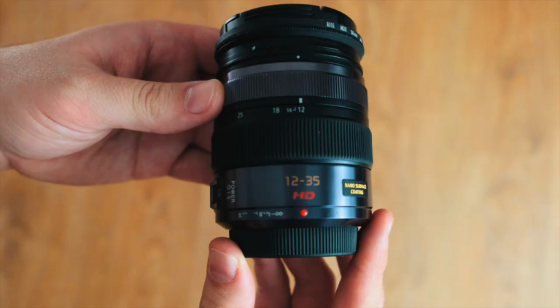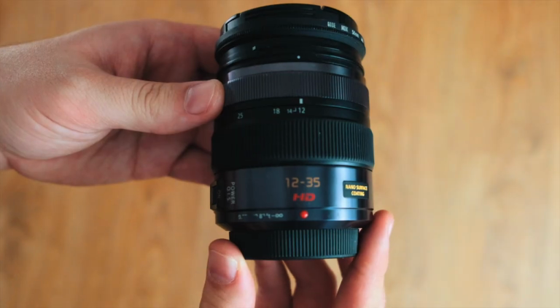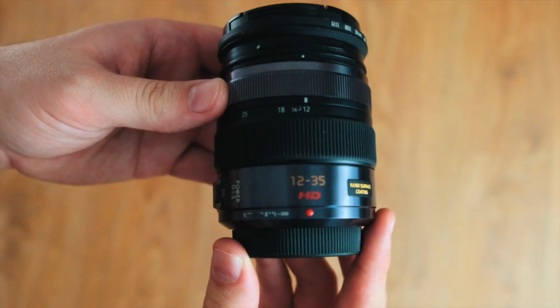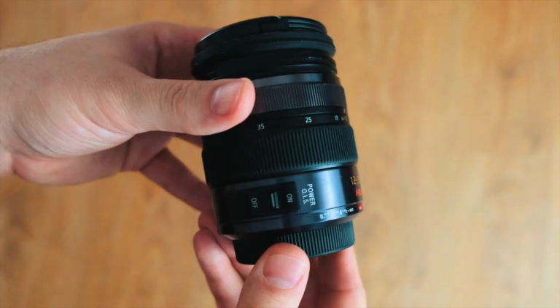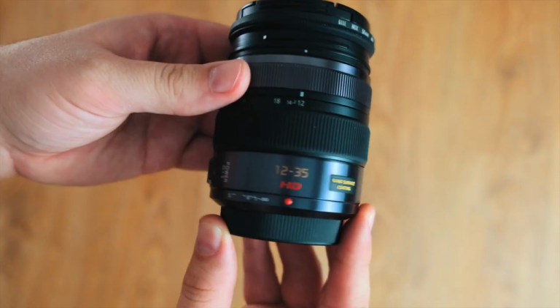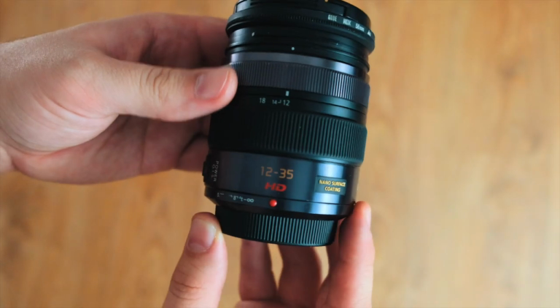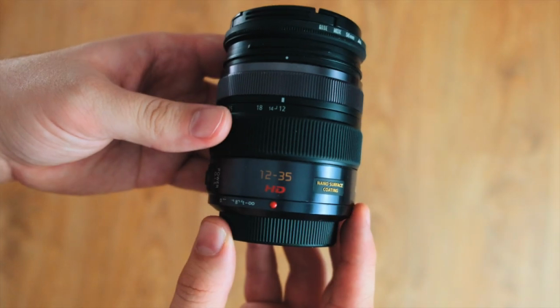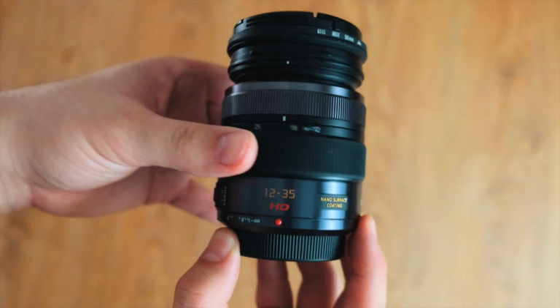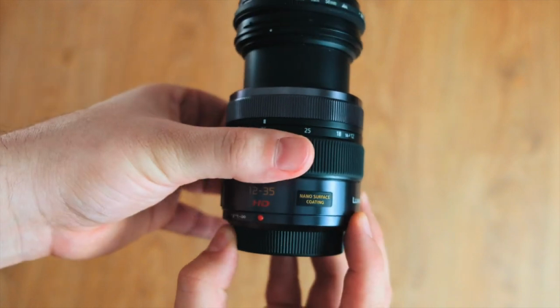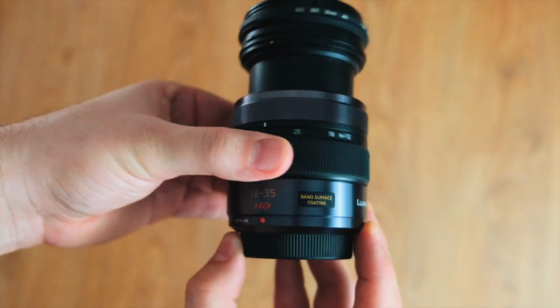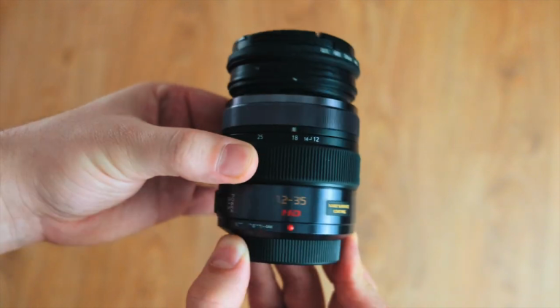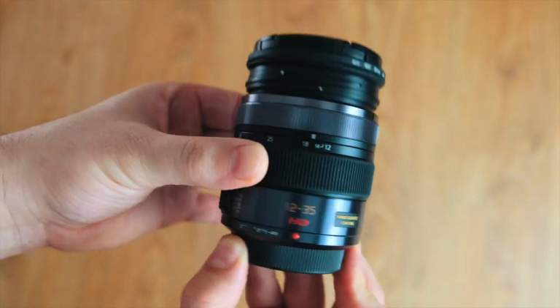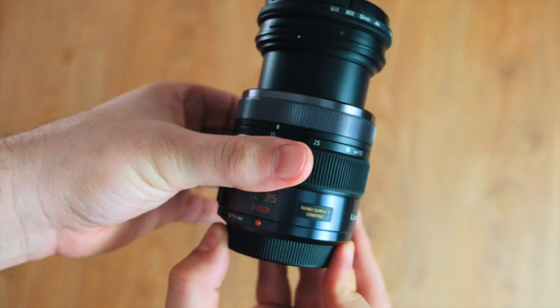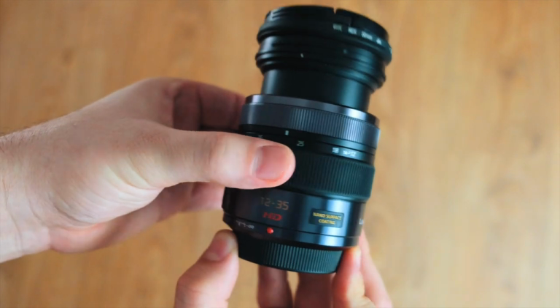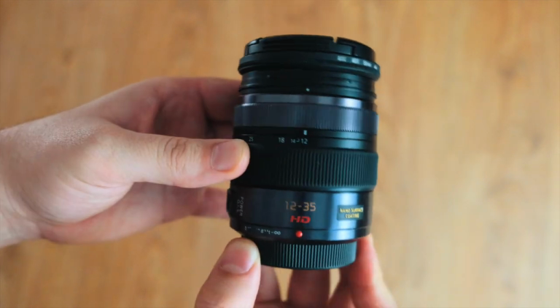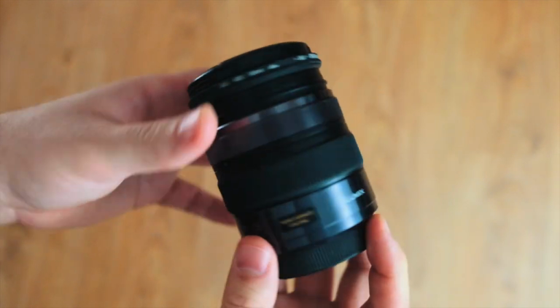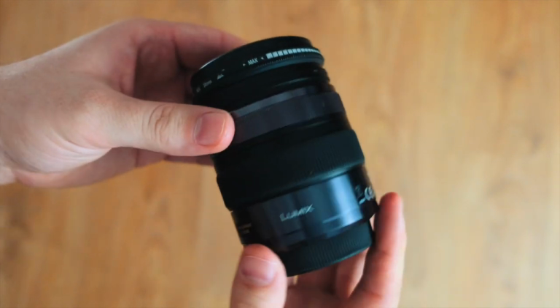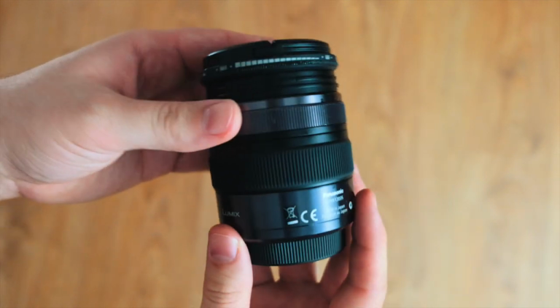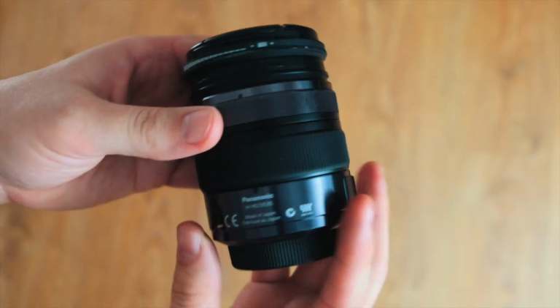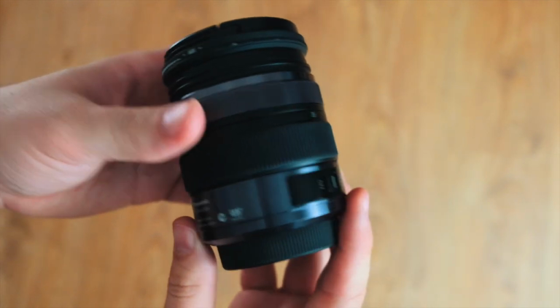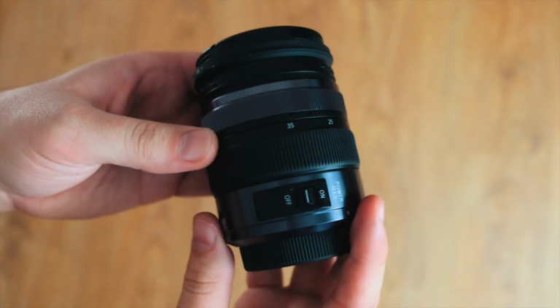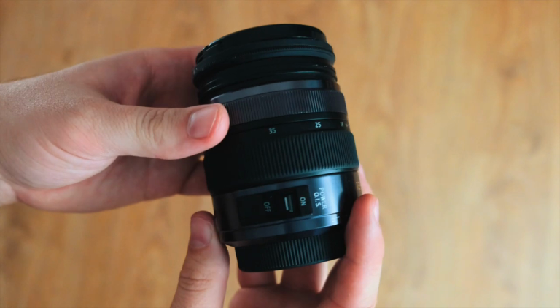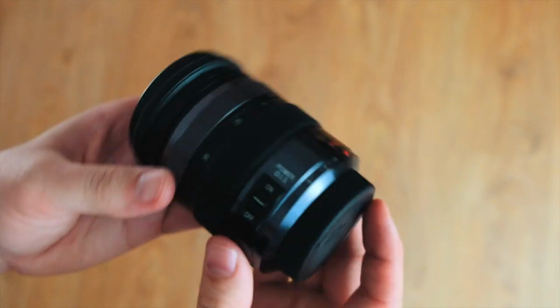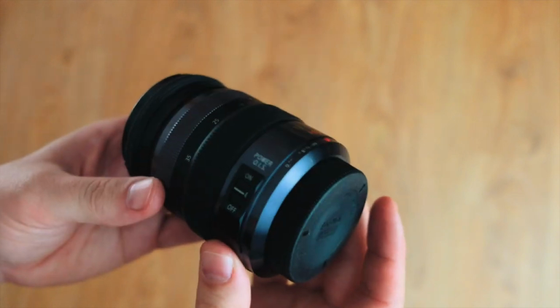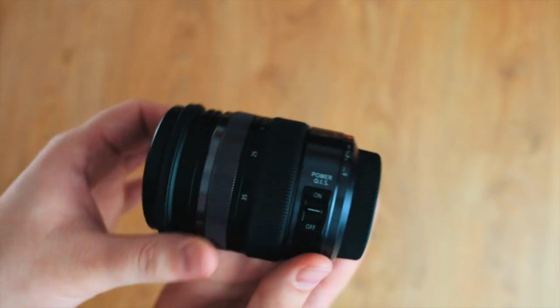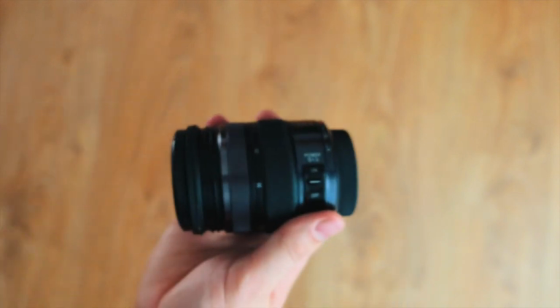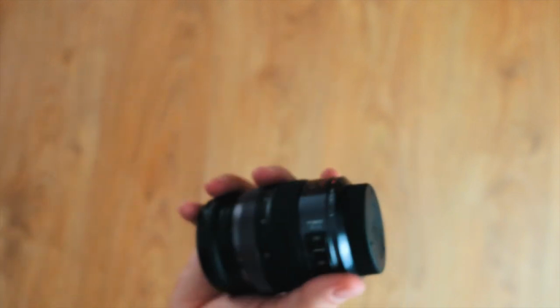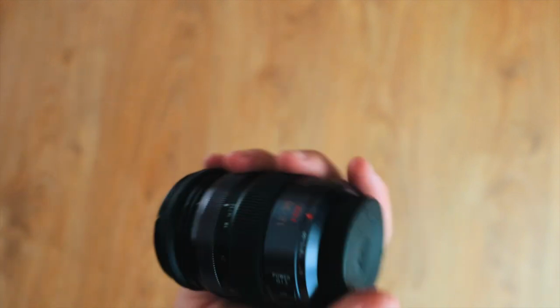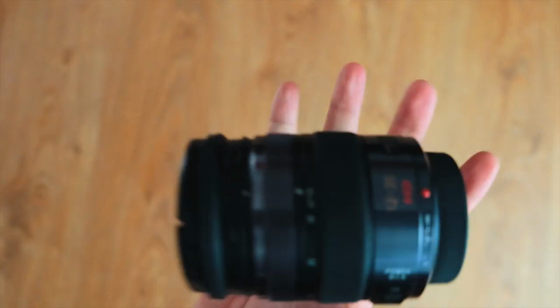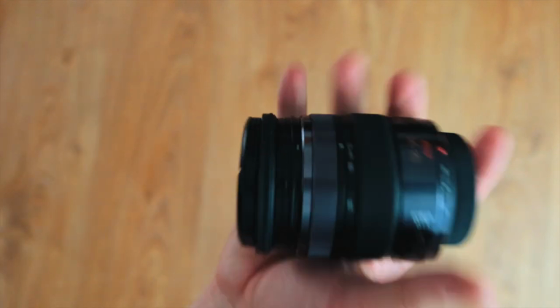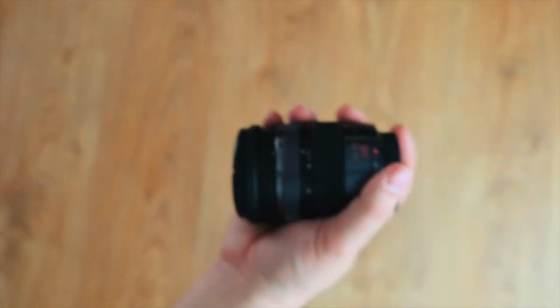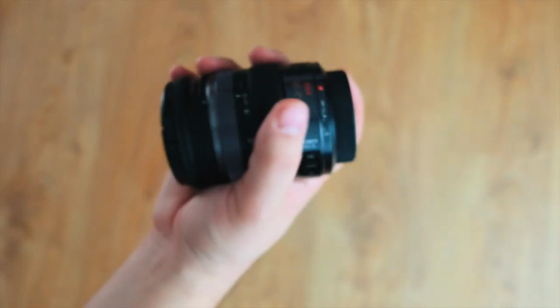Now on to the 12-35 — this is a native lens mainly used for easy run-and-gun gimbal work. It's light, it's simple, it's an f2.8, and it's weather-sealed. What more can you ask for?